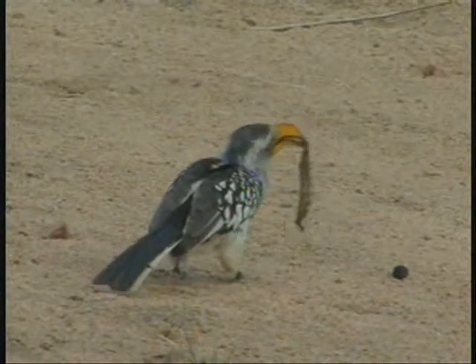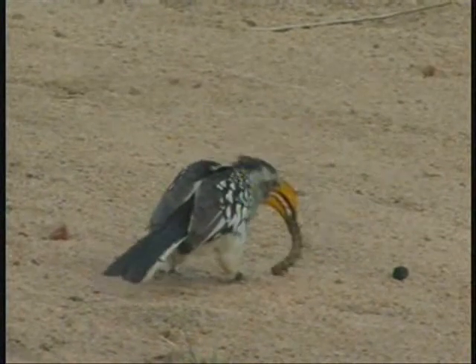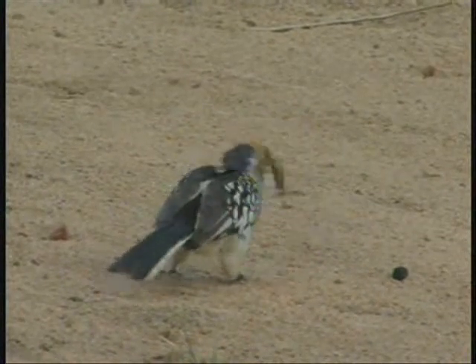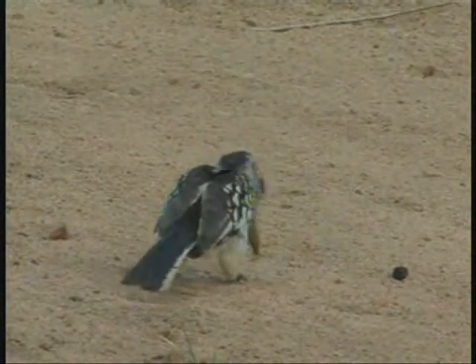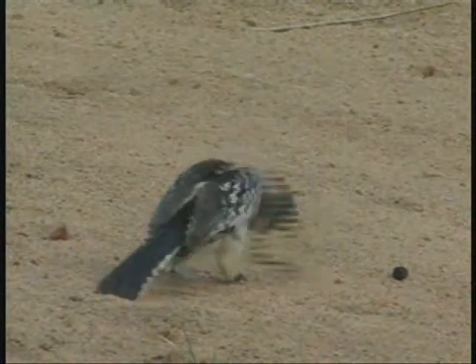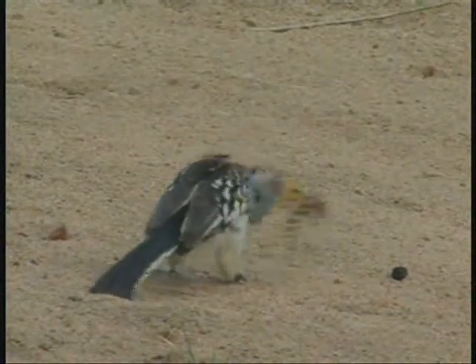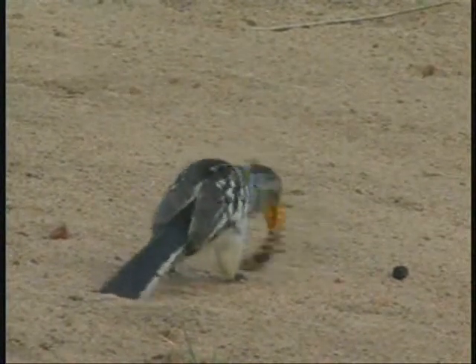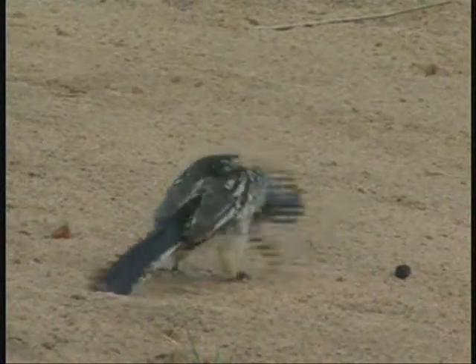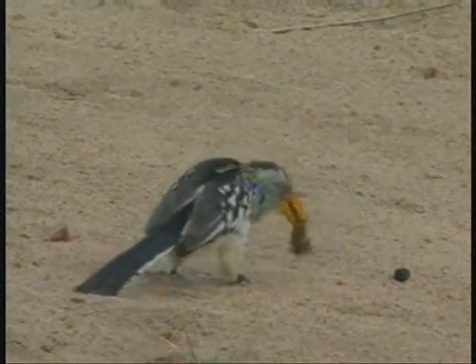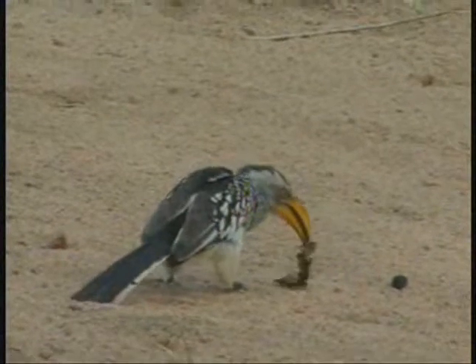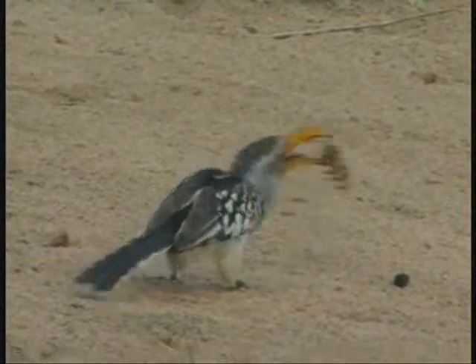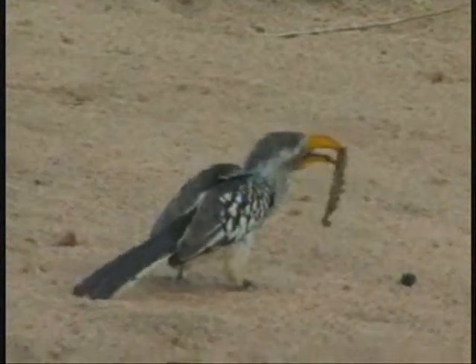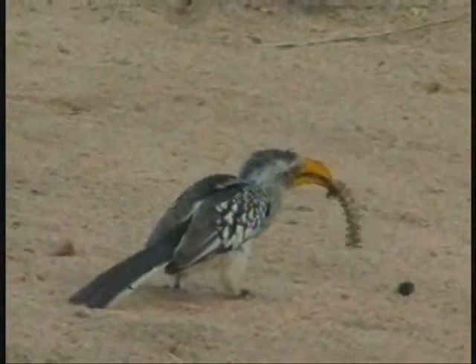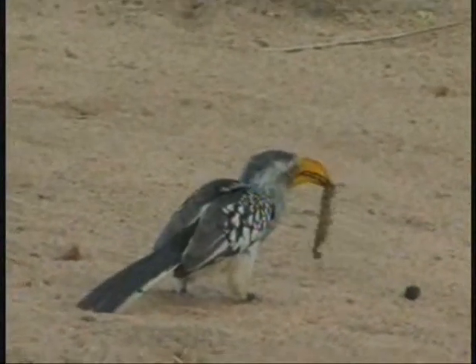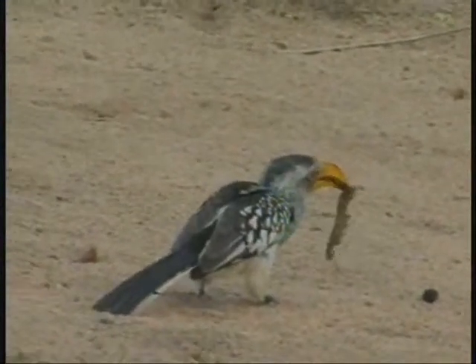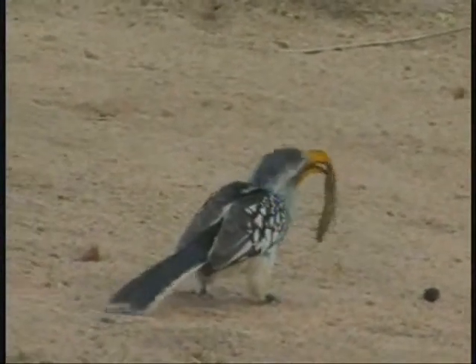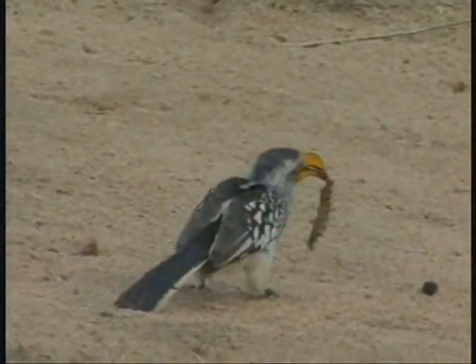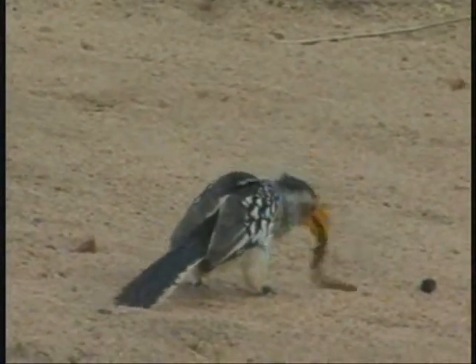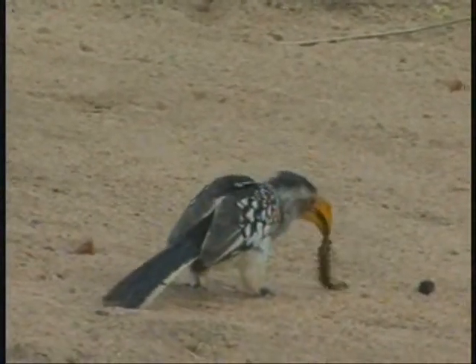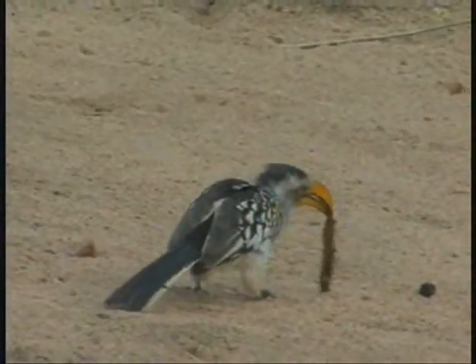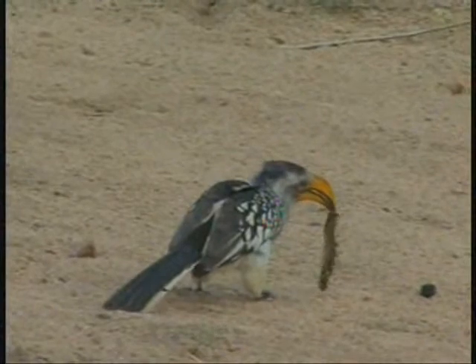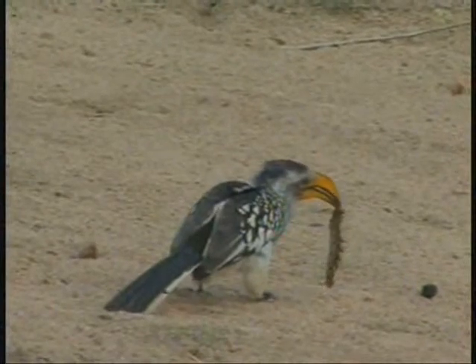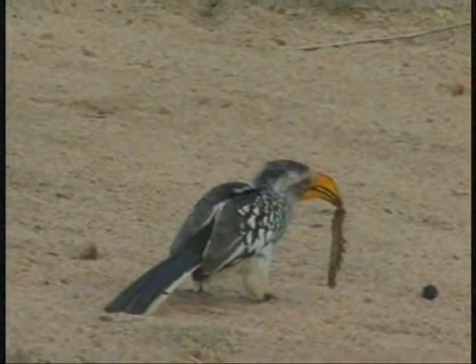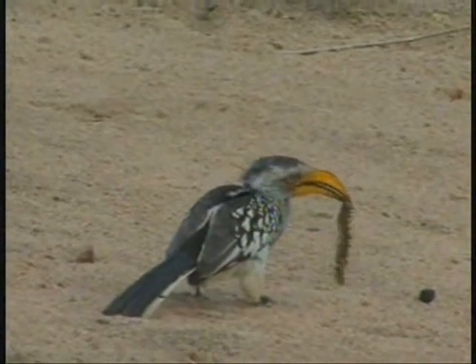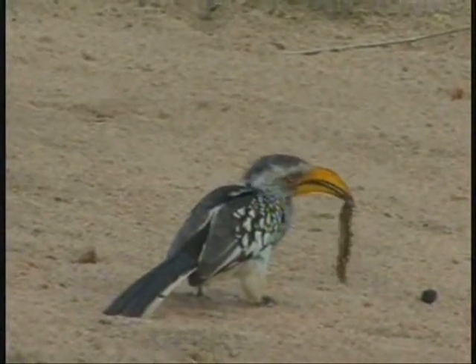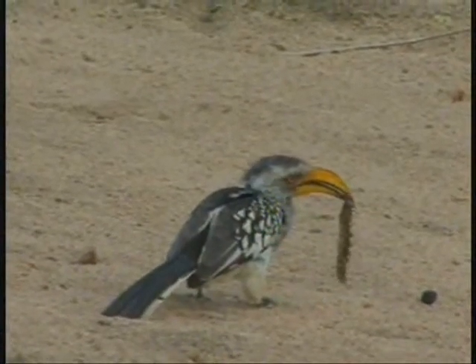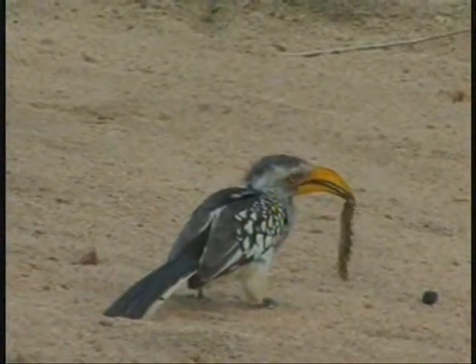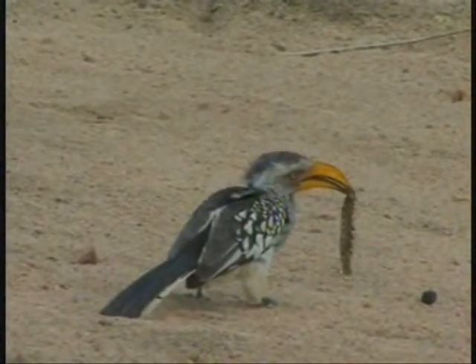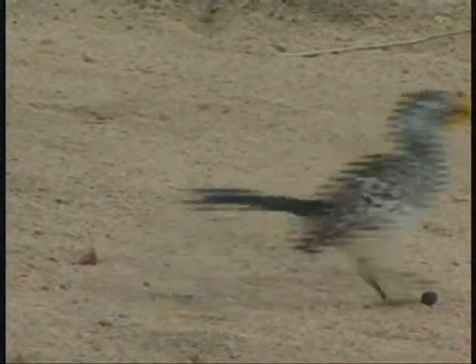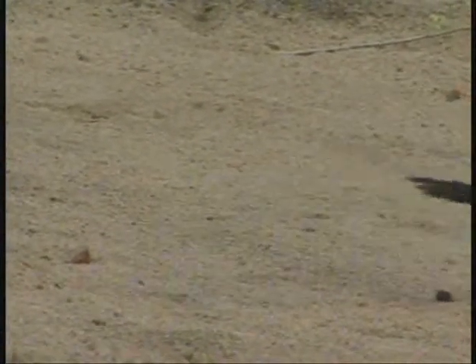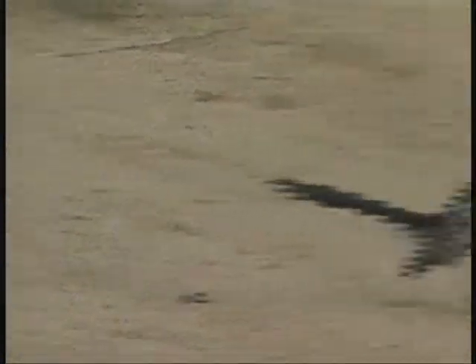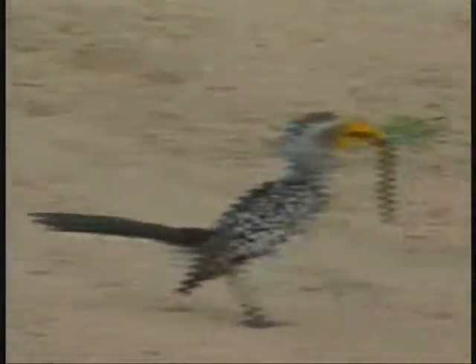Maybe it's just building up the courage to eat it — that would be the equivalent of a very large one-piece meal for us. You can see the caterpillar is about the length of the hornbill's body, or at least the main part of the hornbill's body.